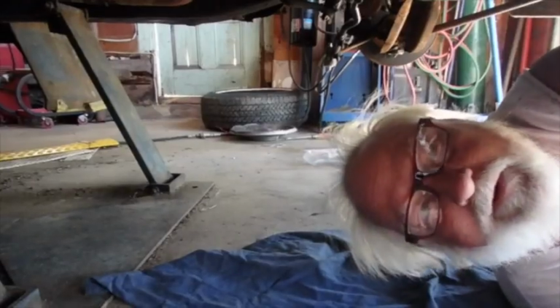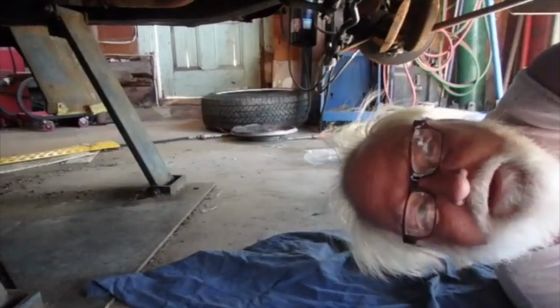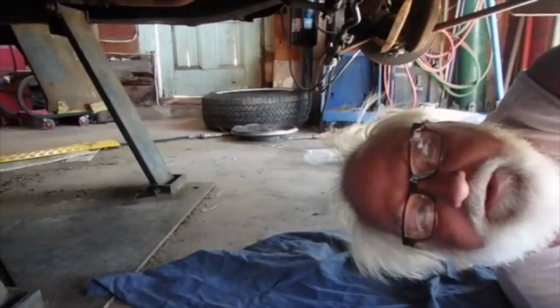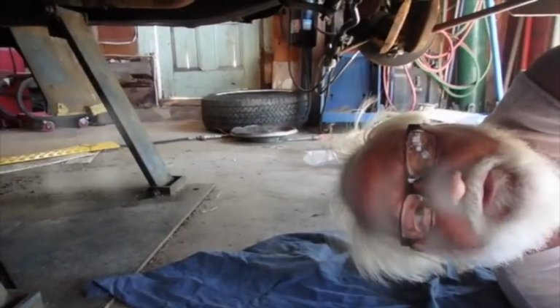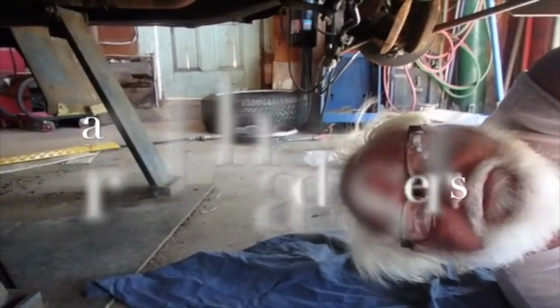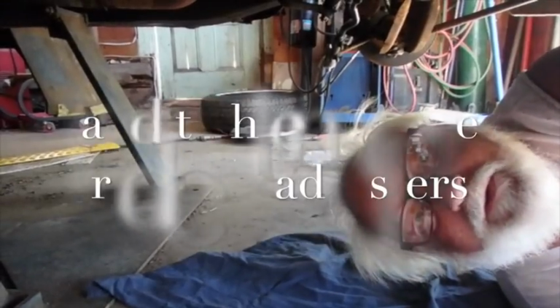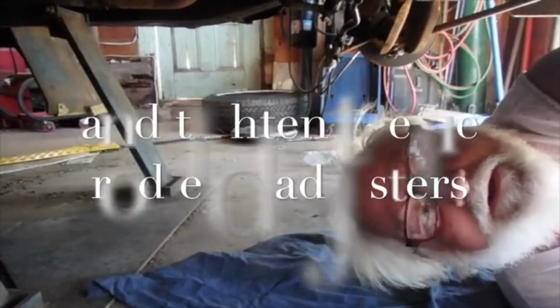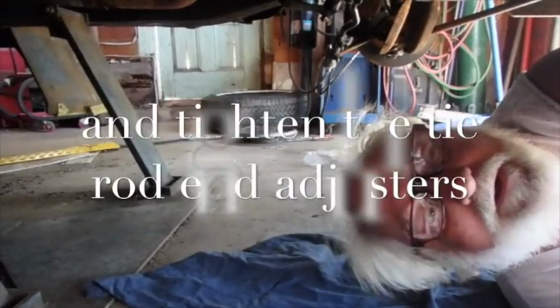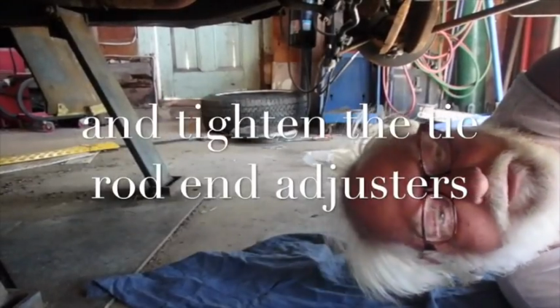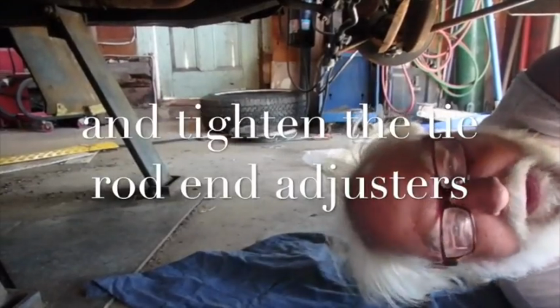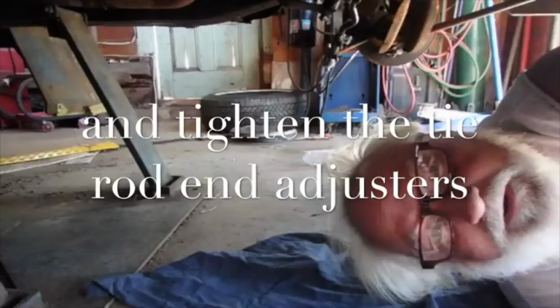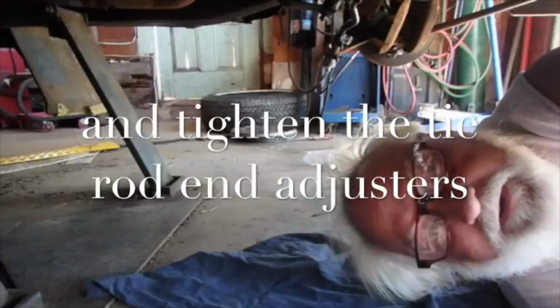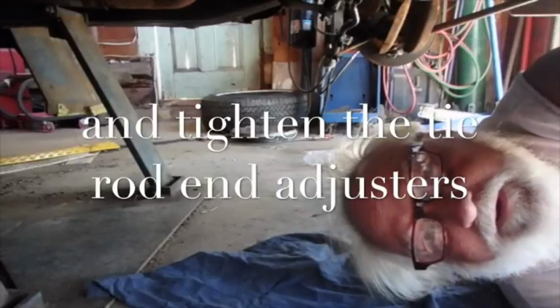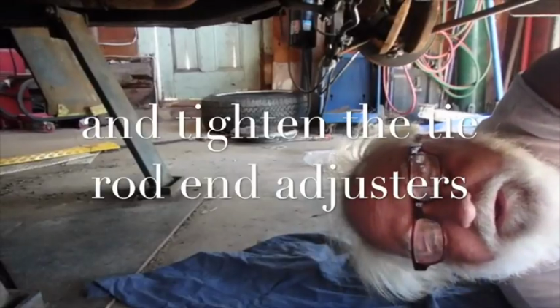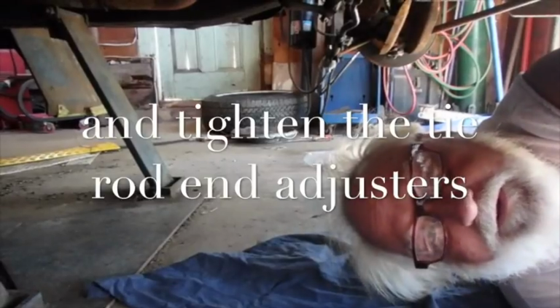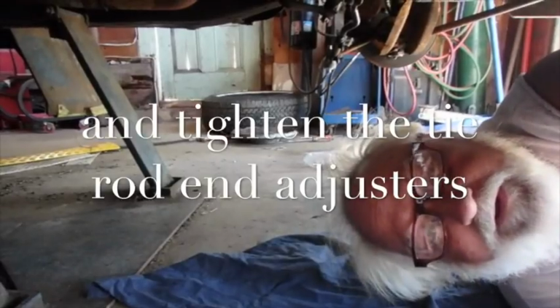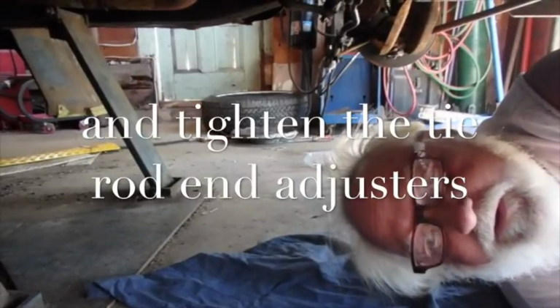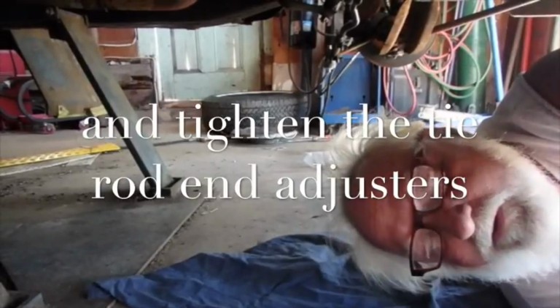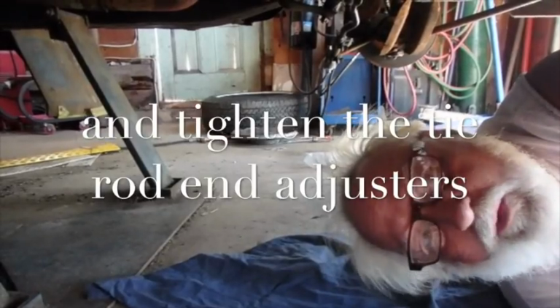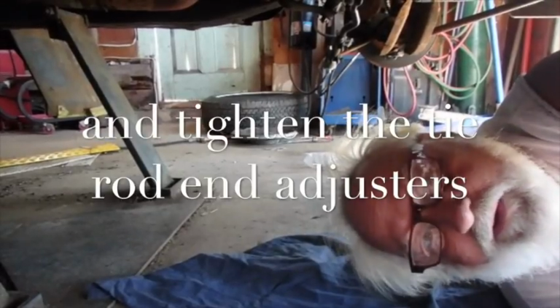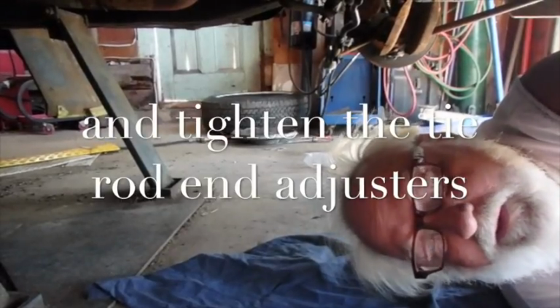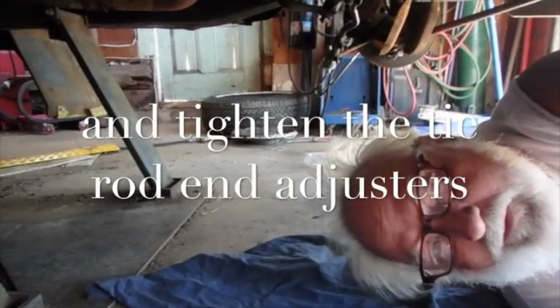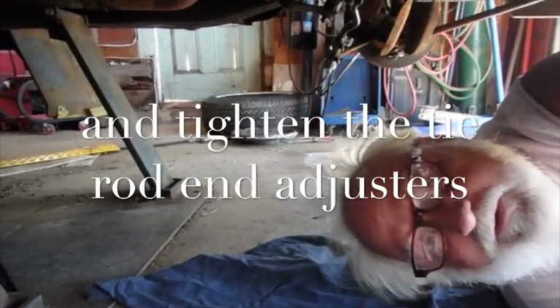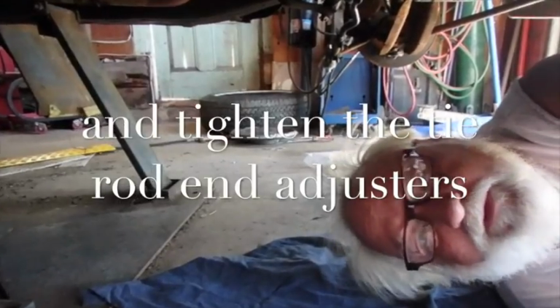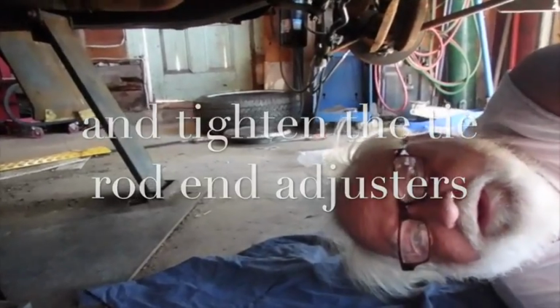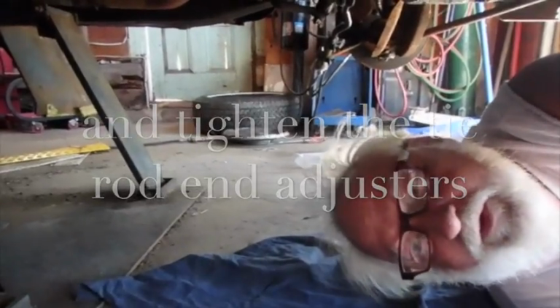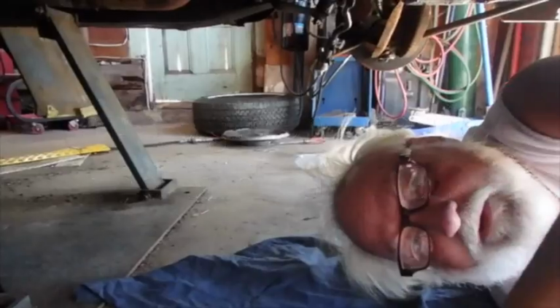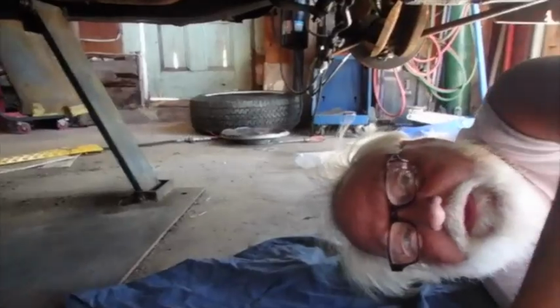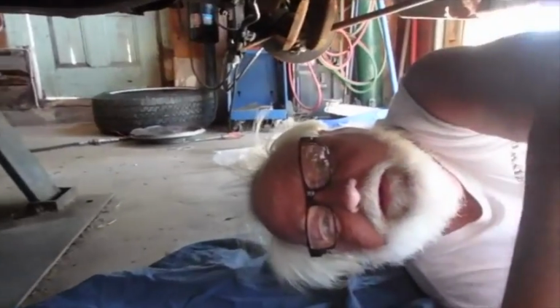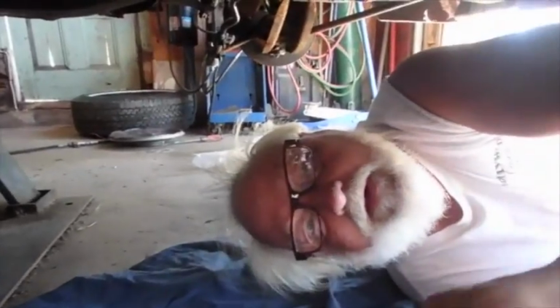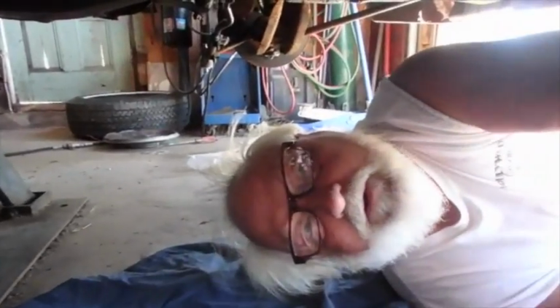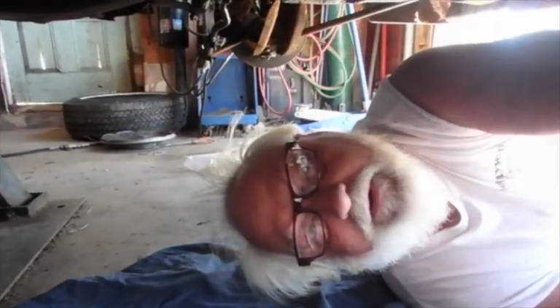We're gonna tighten all this up, shoot some grease into it all, and put the wheels back on. Then take a quick look at the toe end — that's what I couldn't remember the other day — and then we'll go from there.